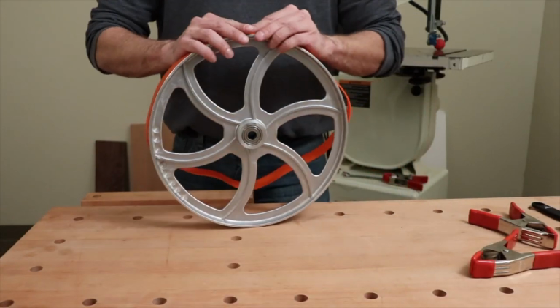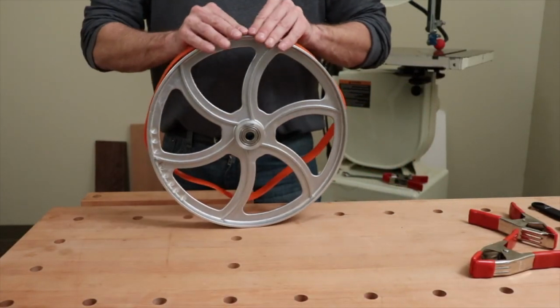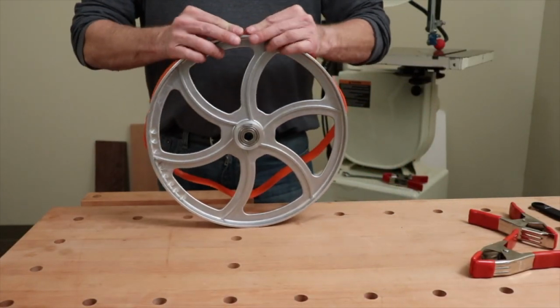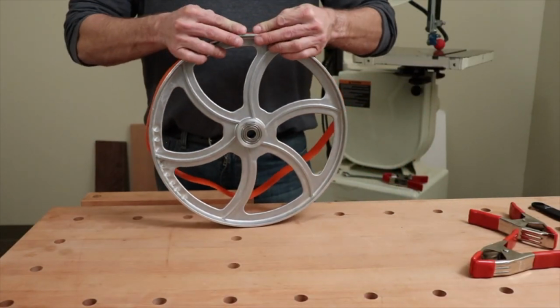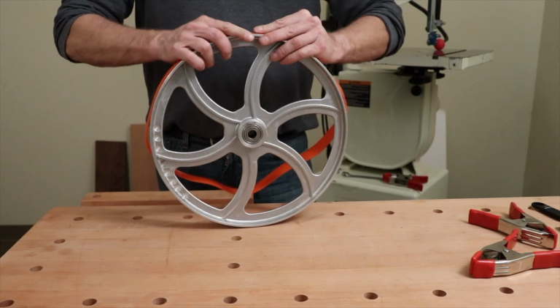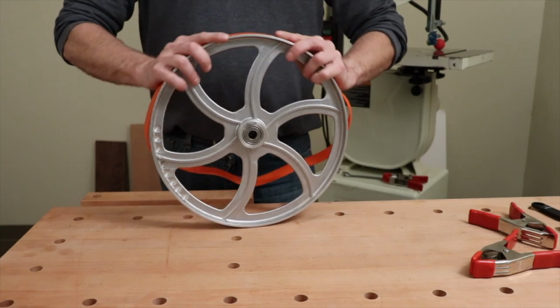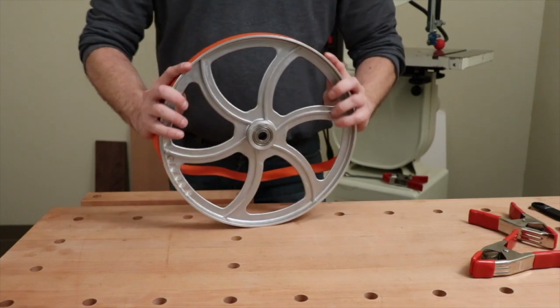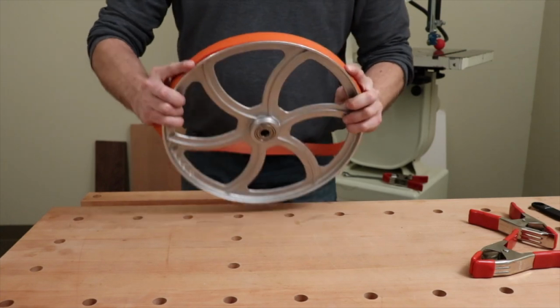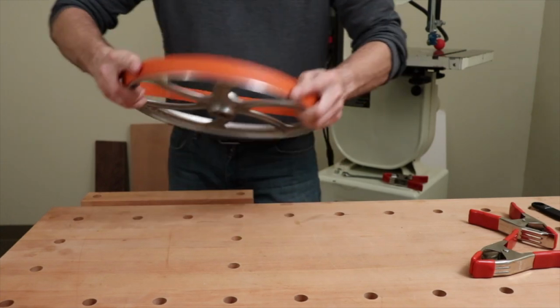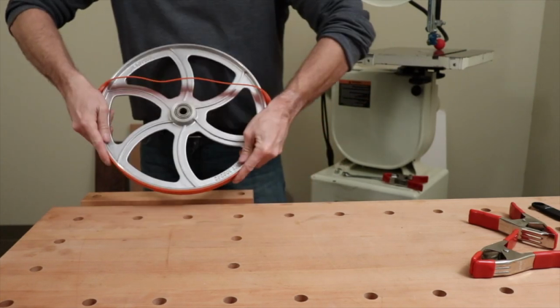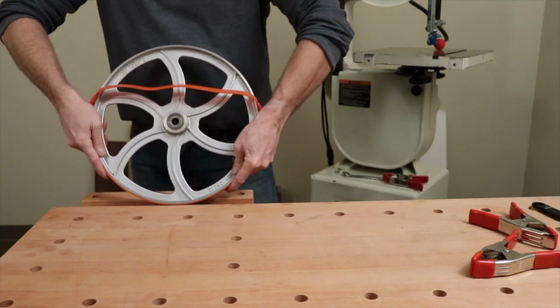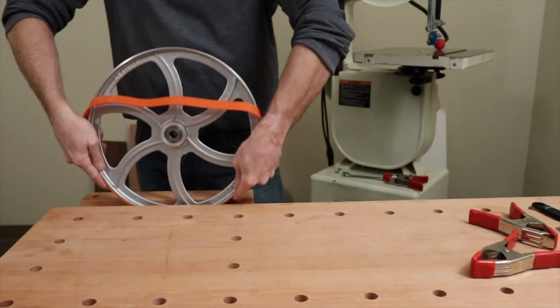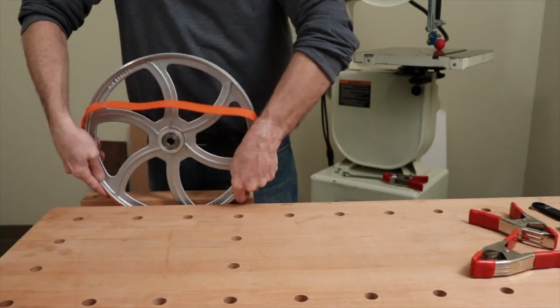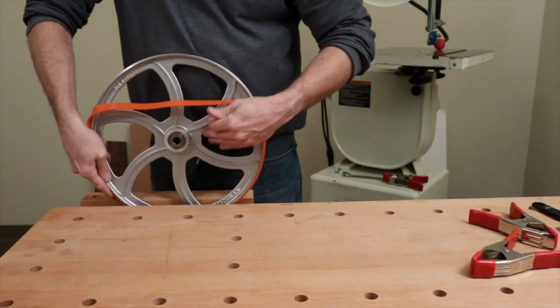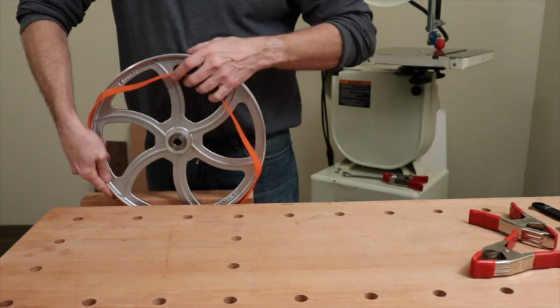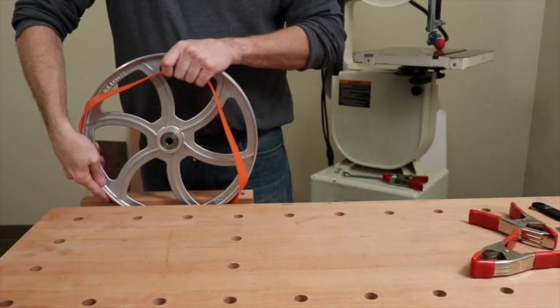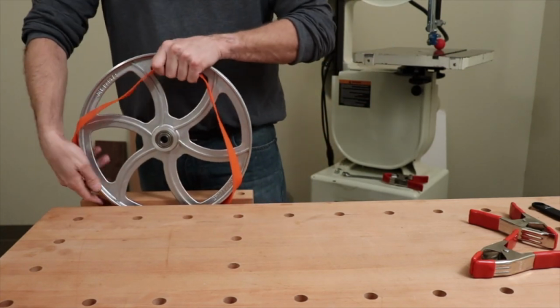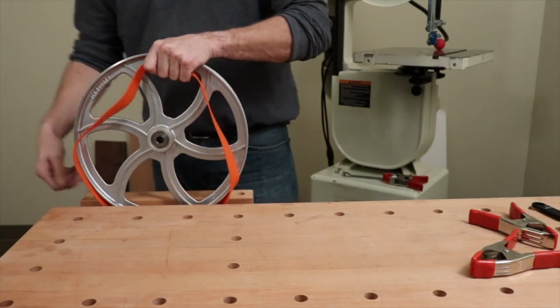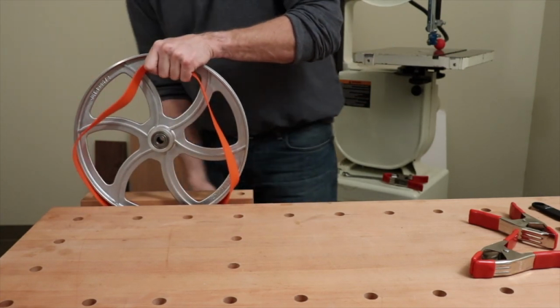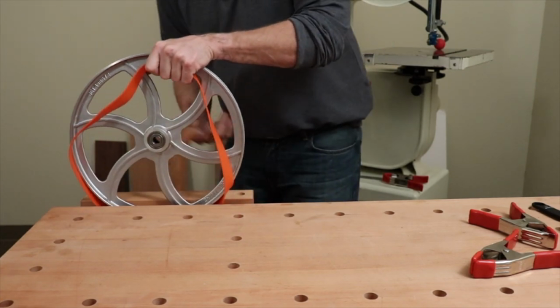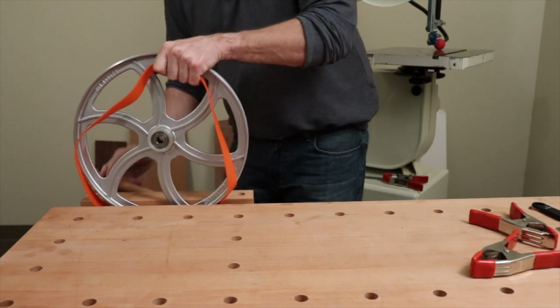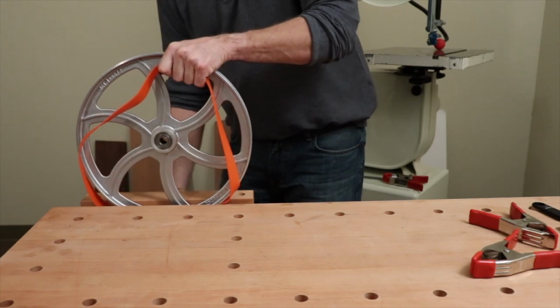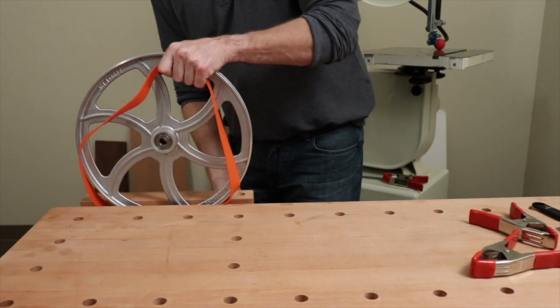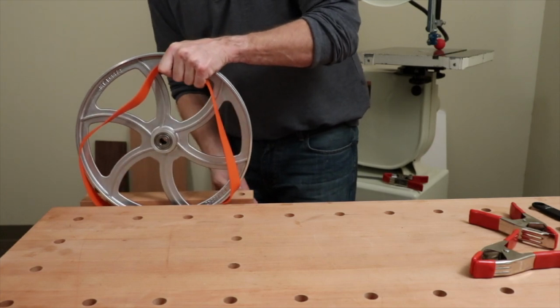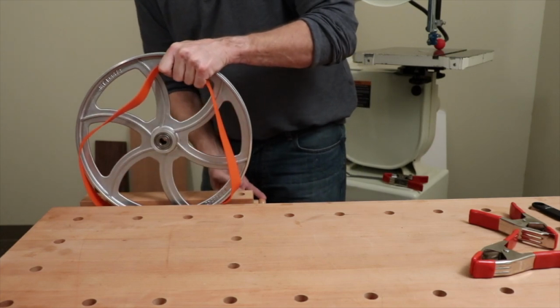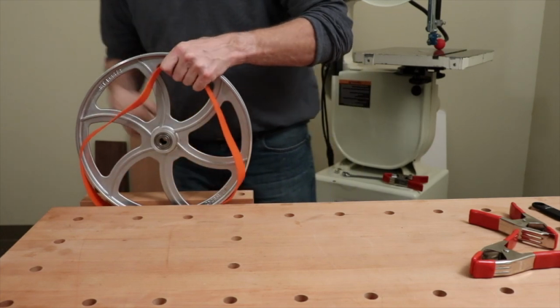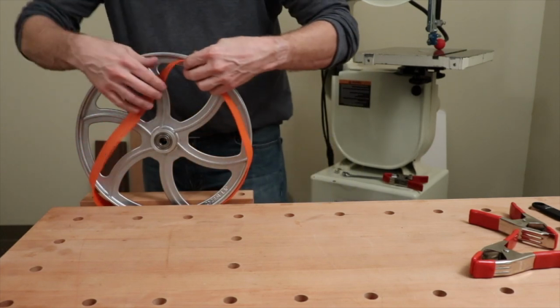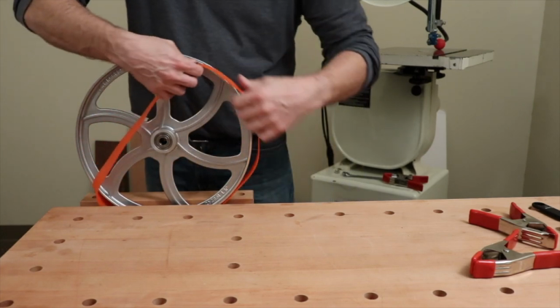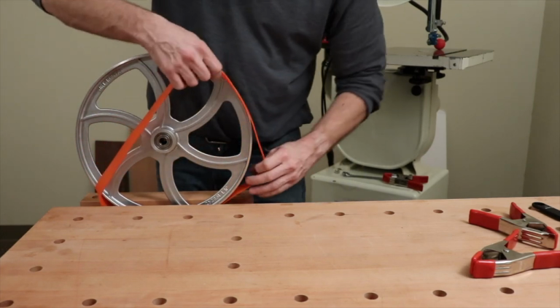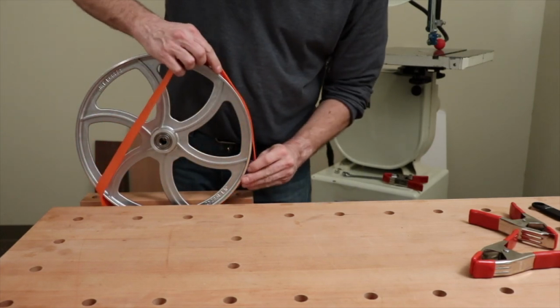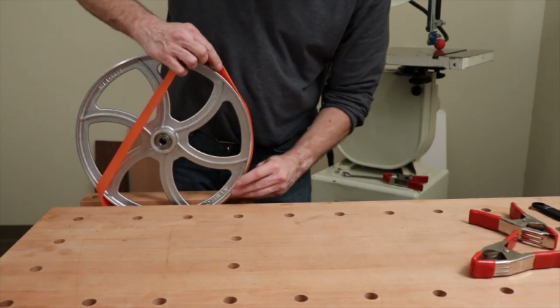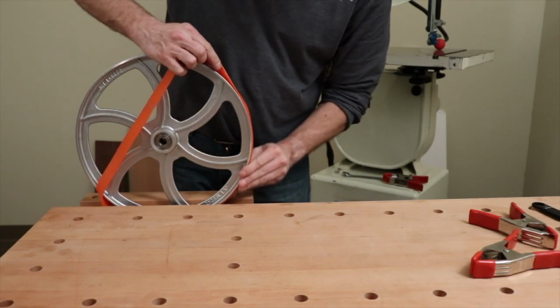place the tire around the wheel, then place the wheel into a vice. There is no need to over tighten here. Just secure the tire and the wheel enough so it will not move.